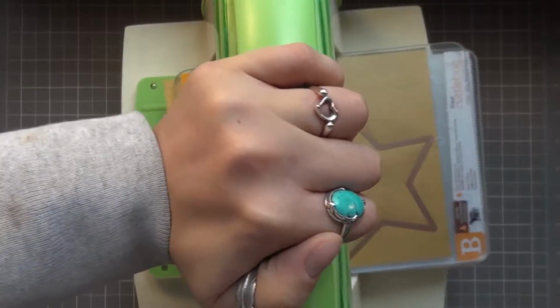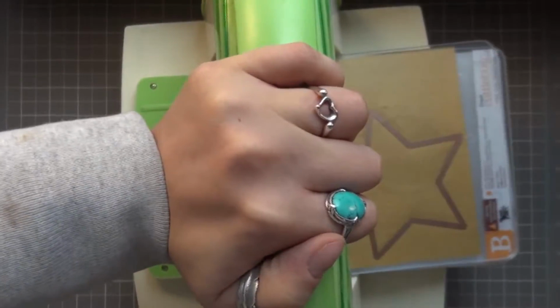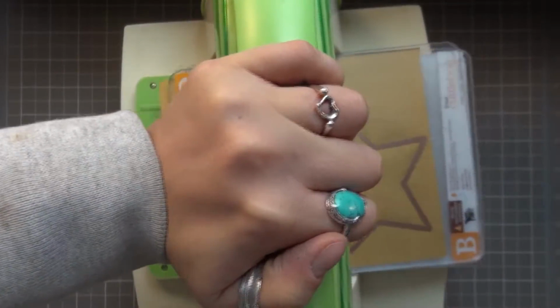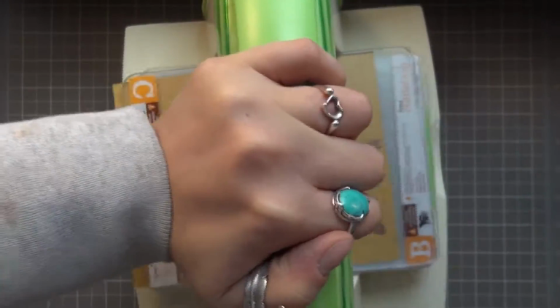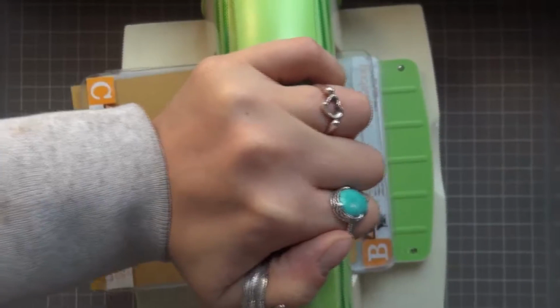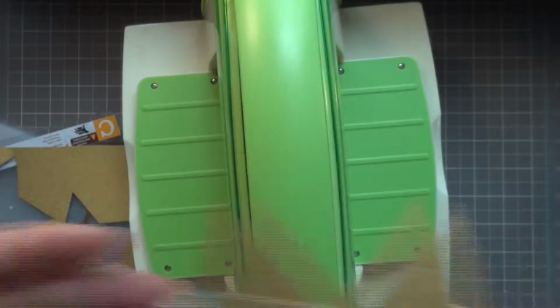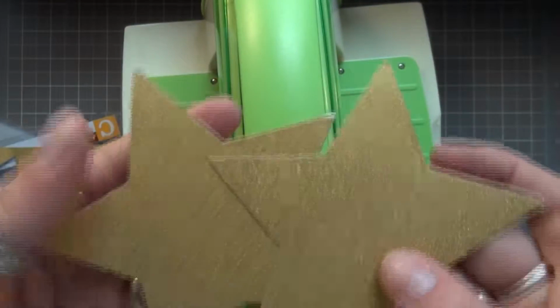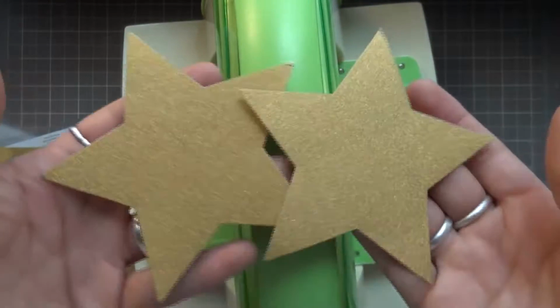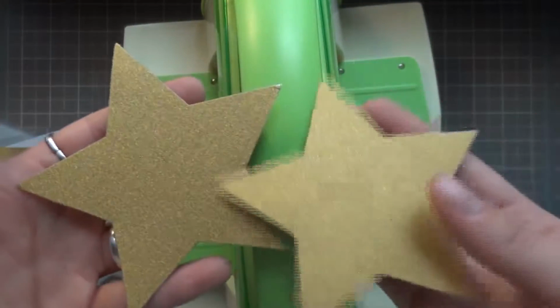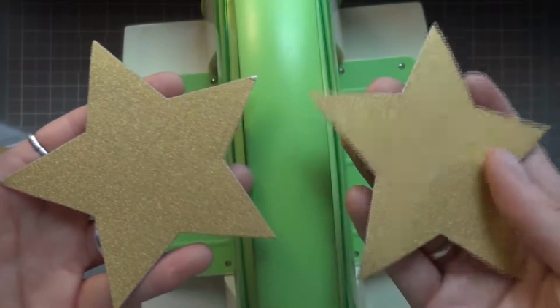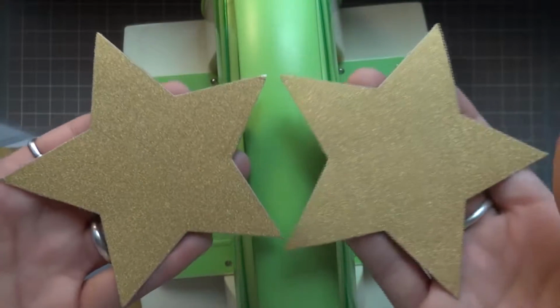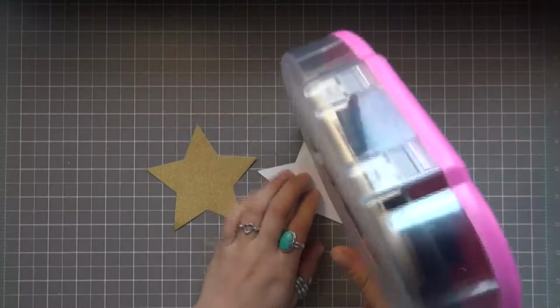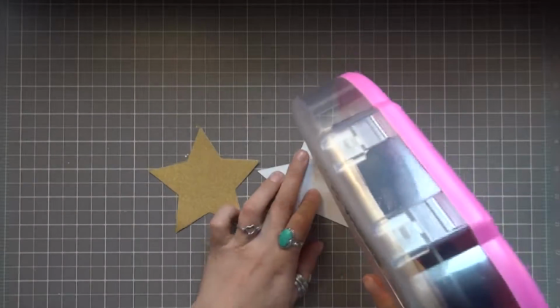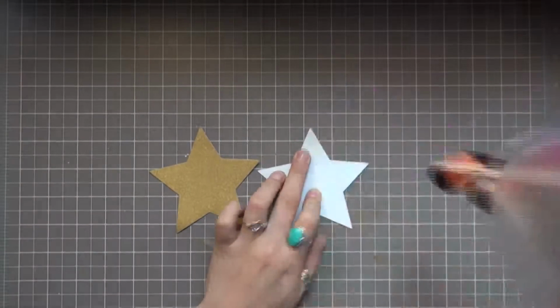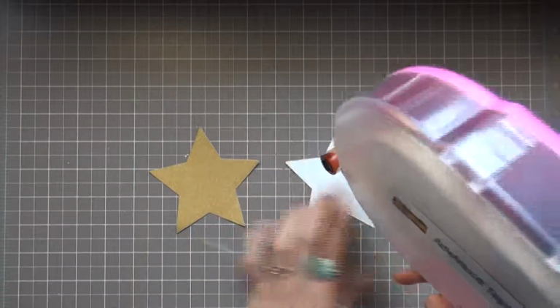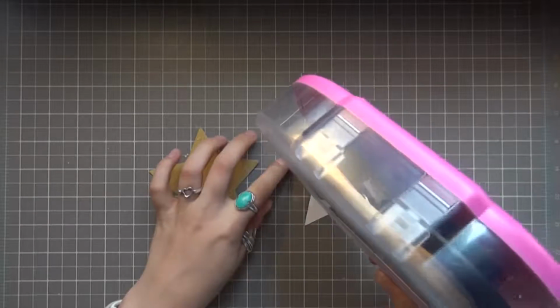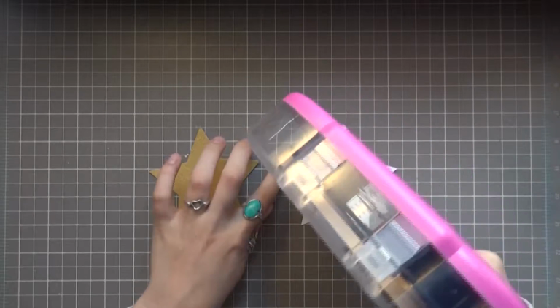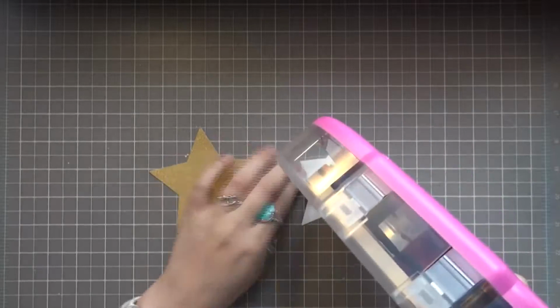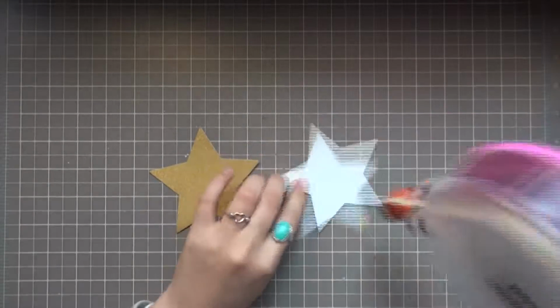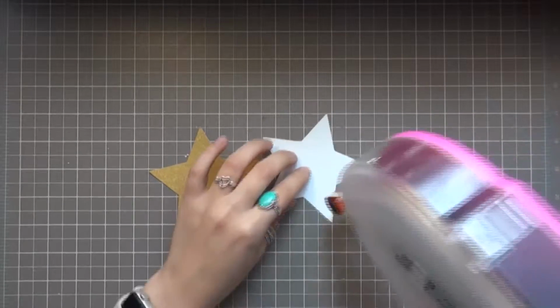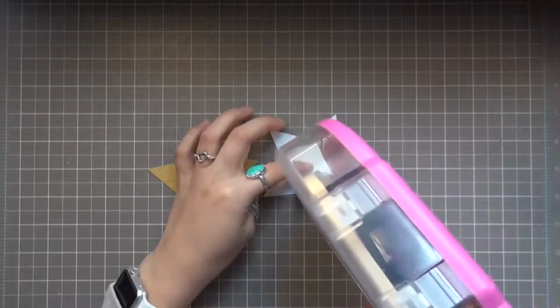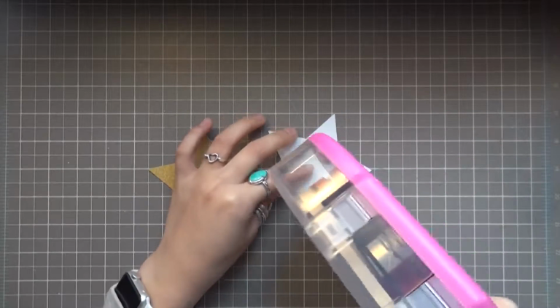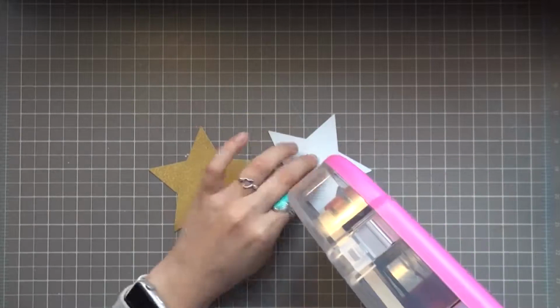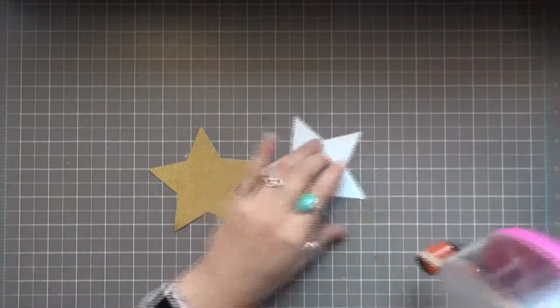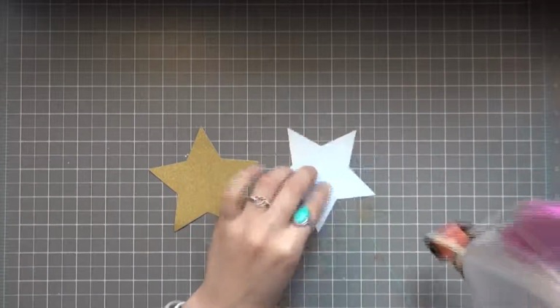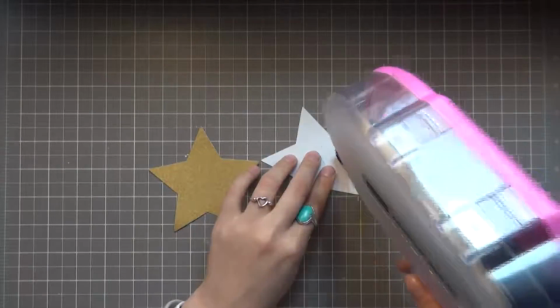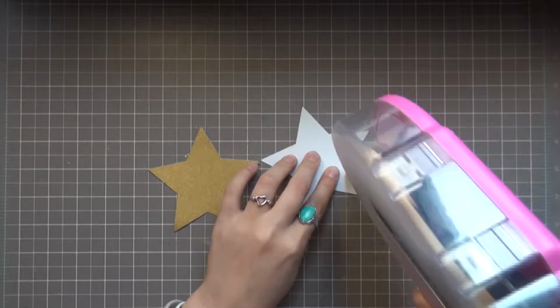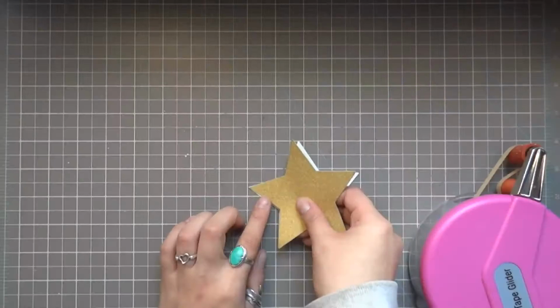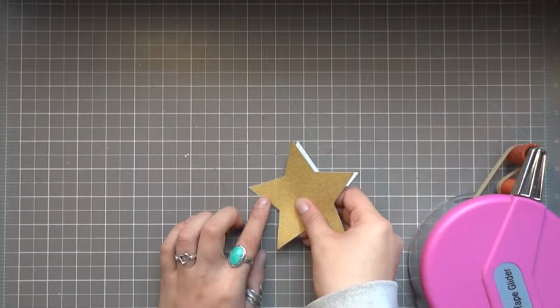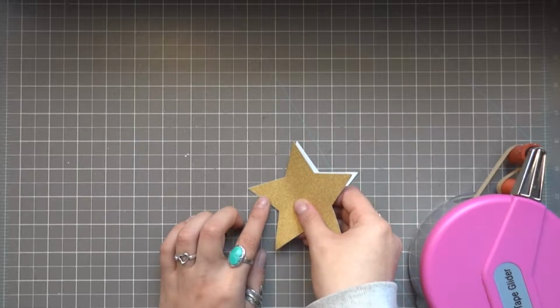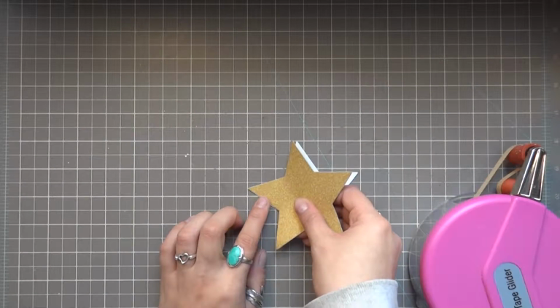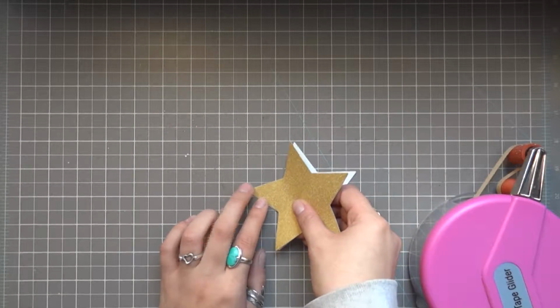I'm now going to be die-cutting two stars from my star die set from Spellbinders. I'm running my tape runner around the border of the top point and the top half of the side points, leaving the bottom points alone. I'm now placing the second star on top, adhering those two together.